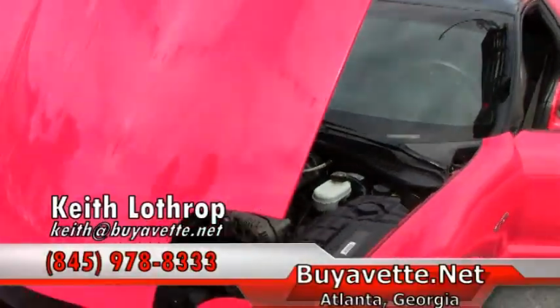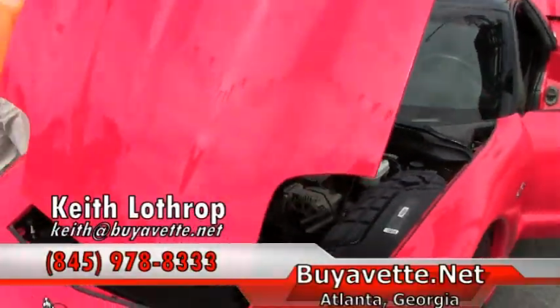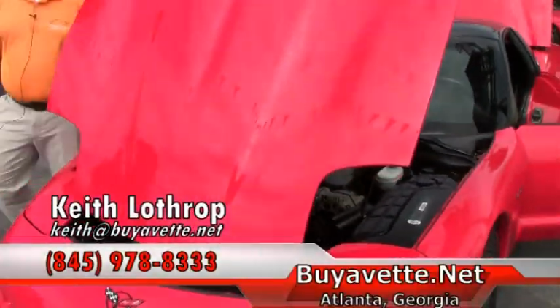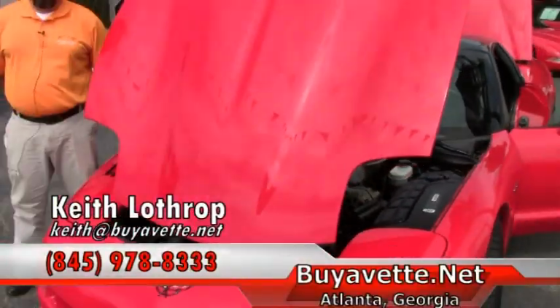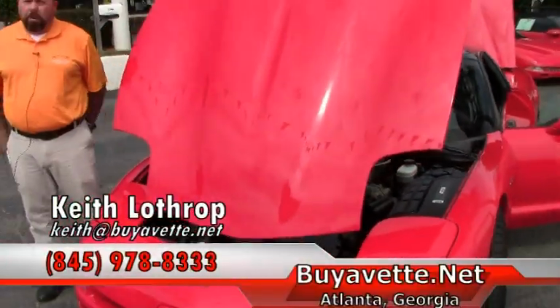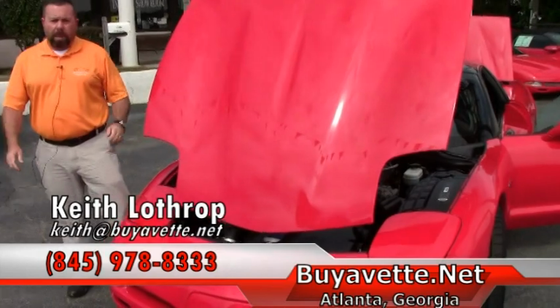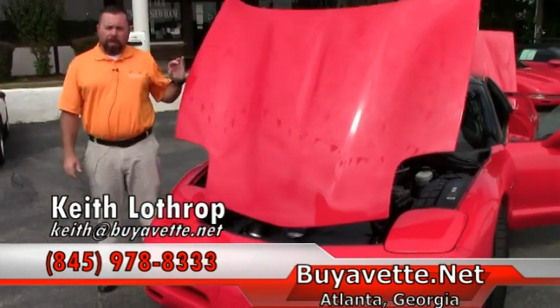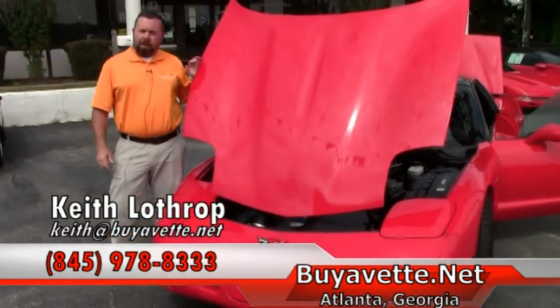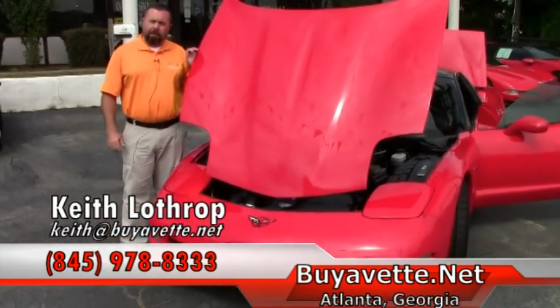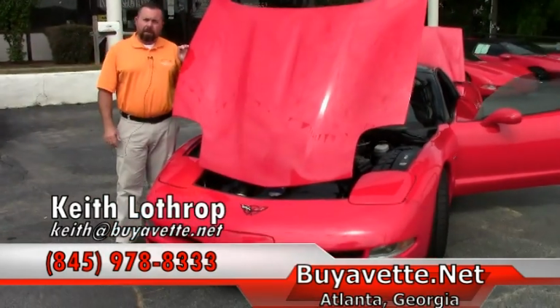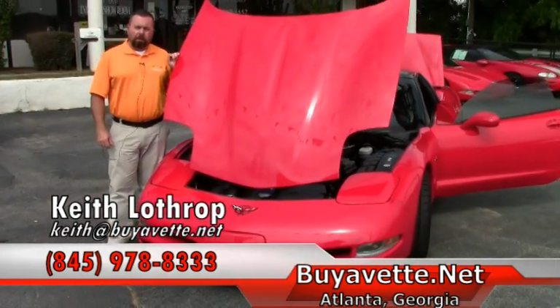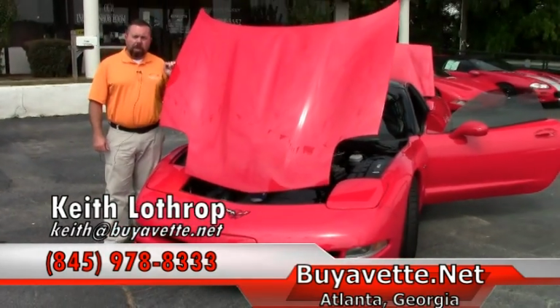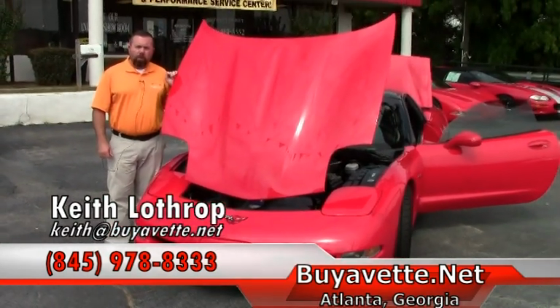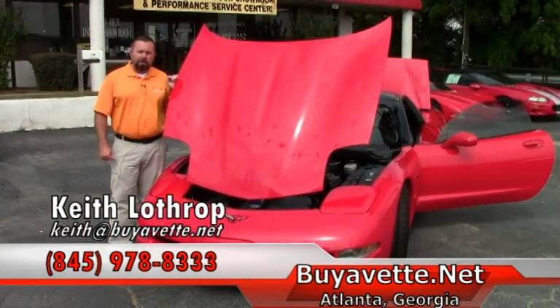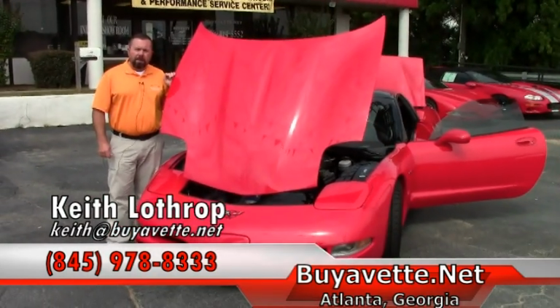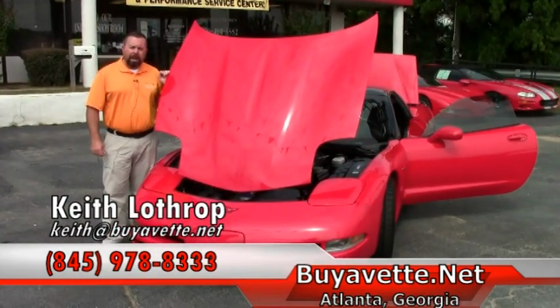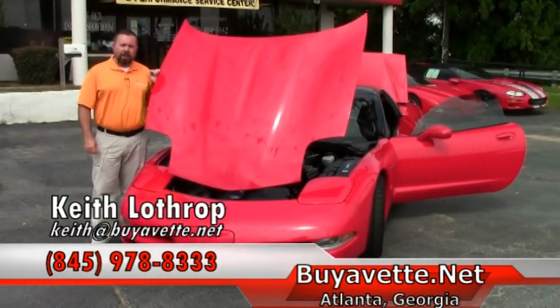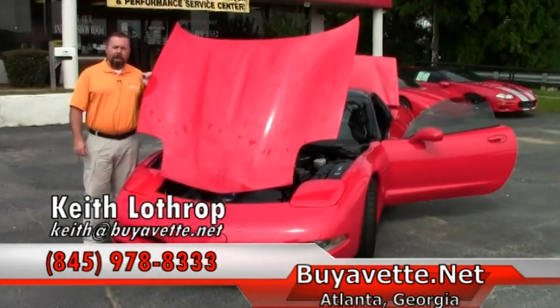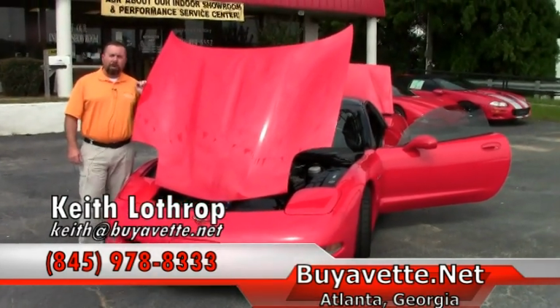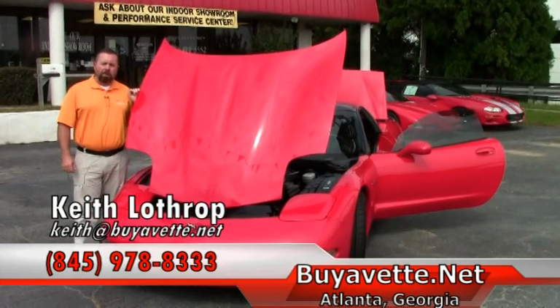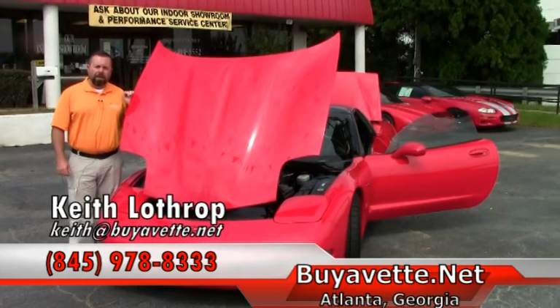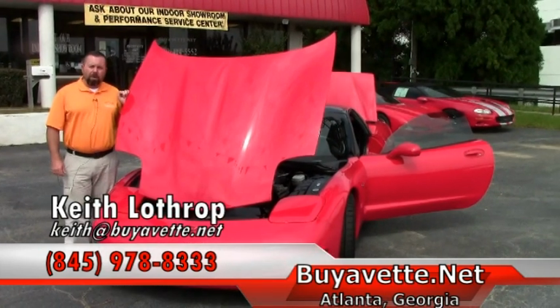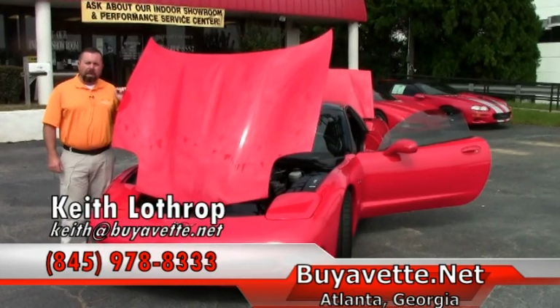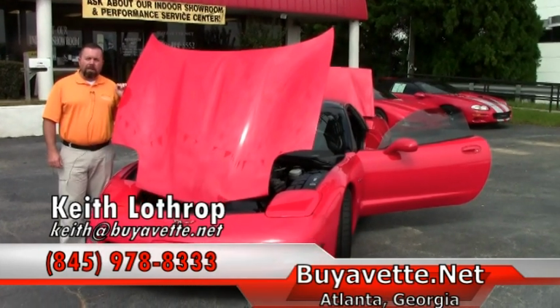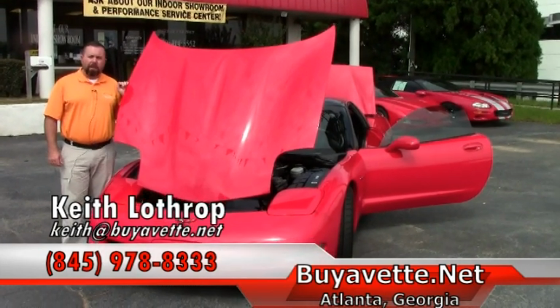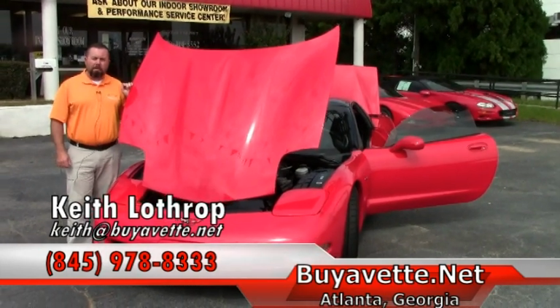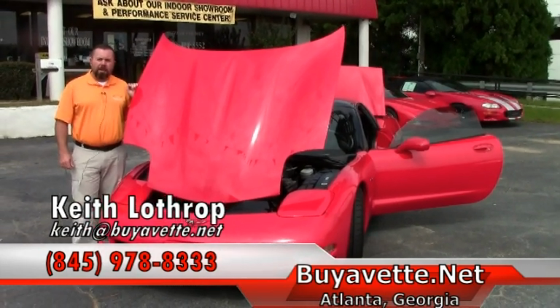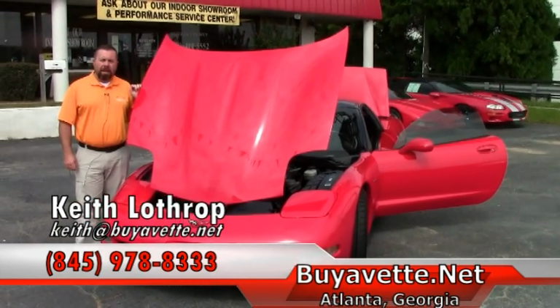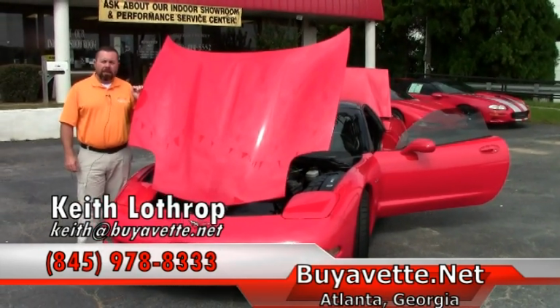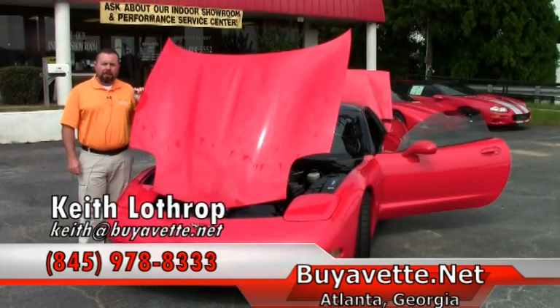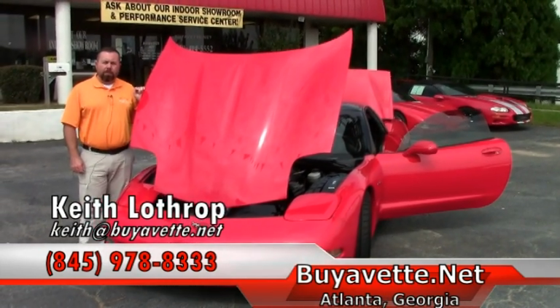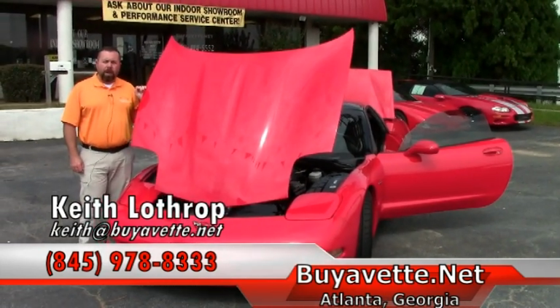If I can help you with this one or any of our other Corvettes, my name is Keith. You can reach me at 845-978-8333 or send me an email at Keith at buyavet.net. Thanks so much for watching.